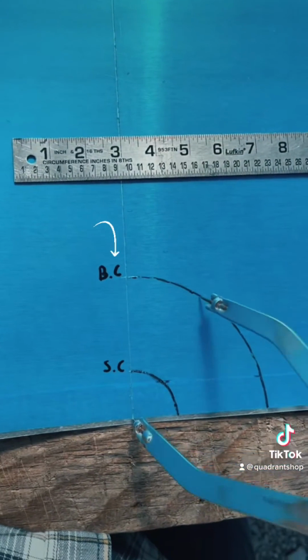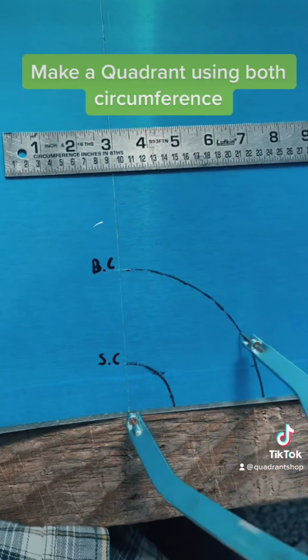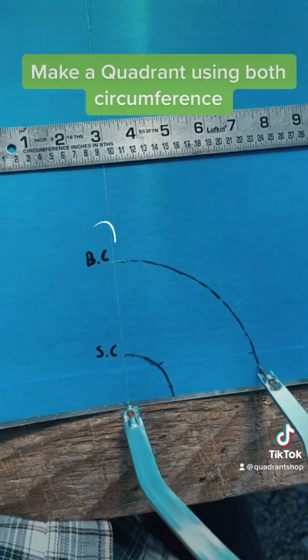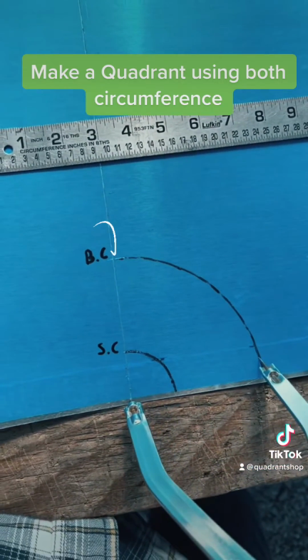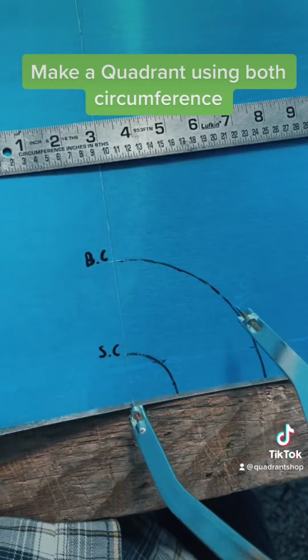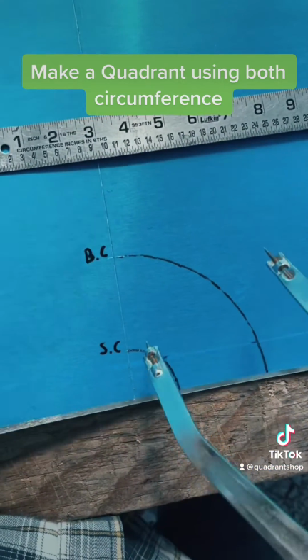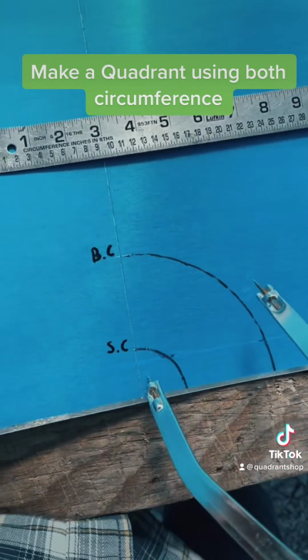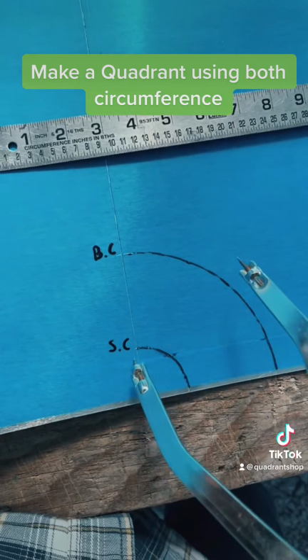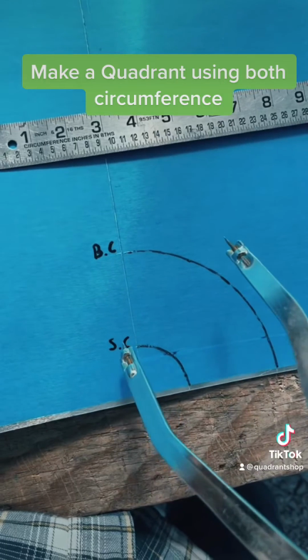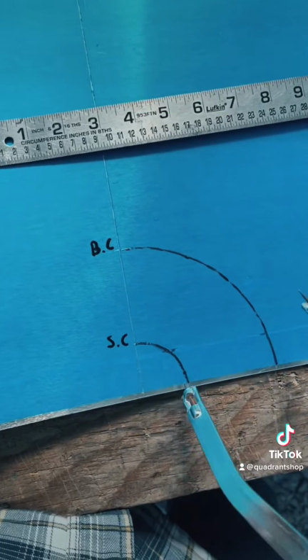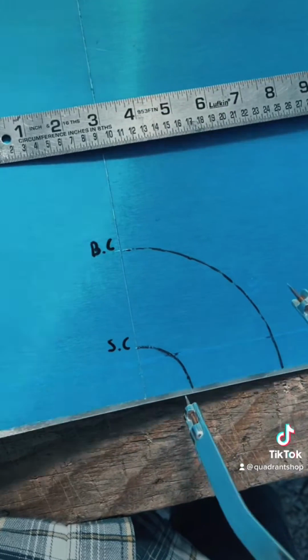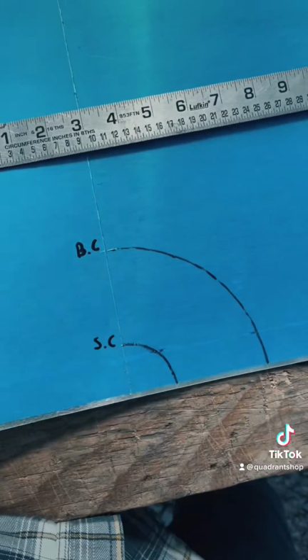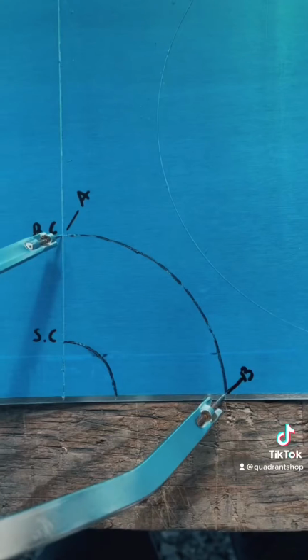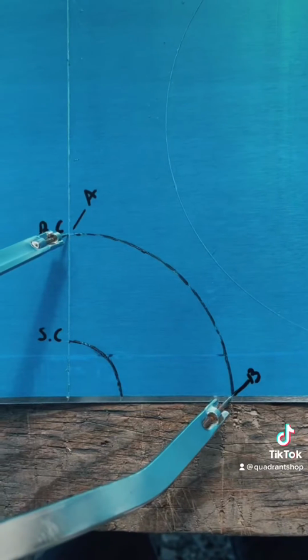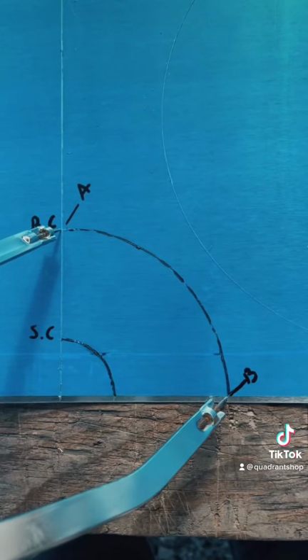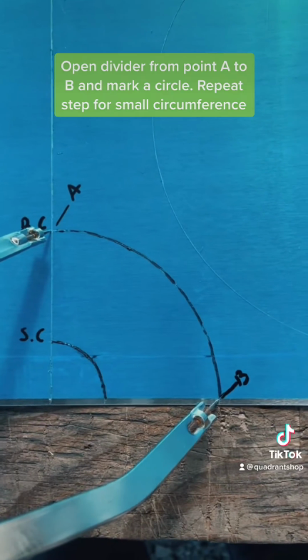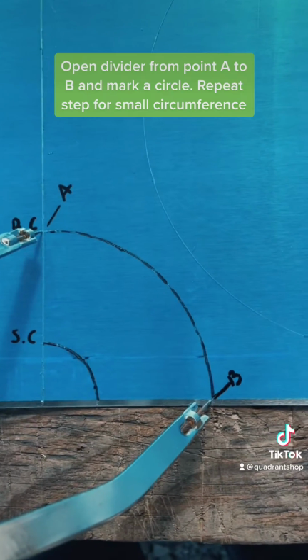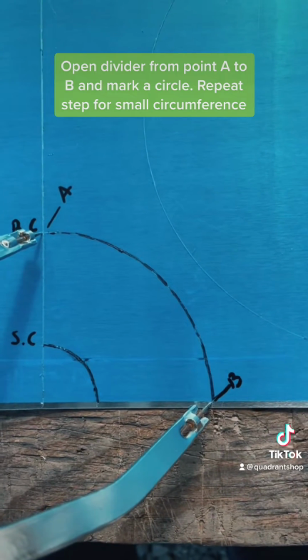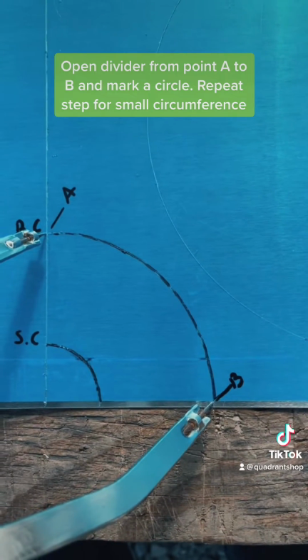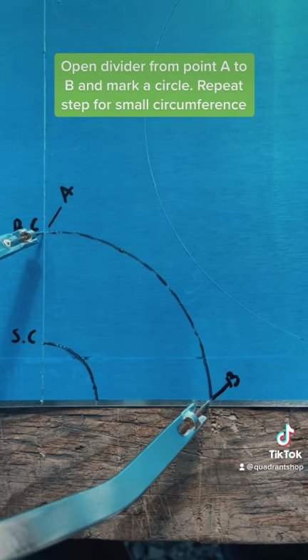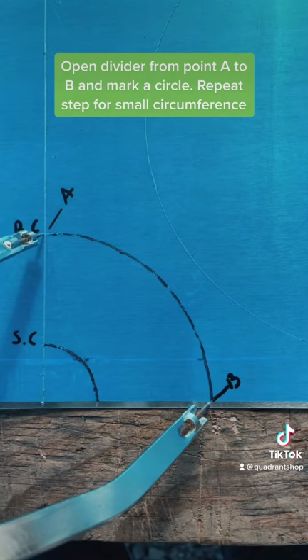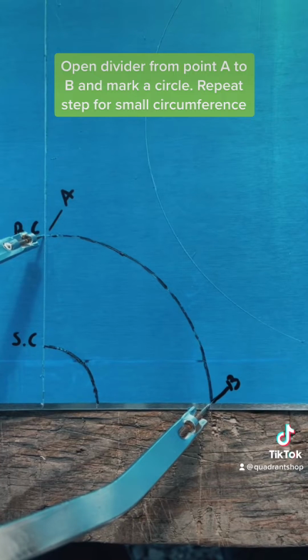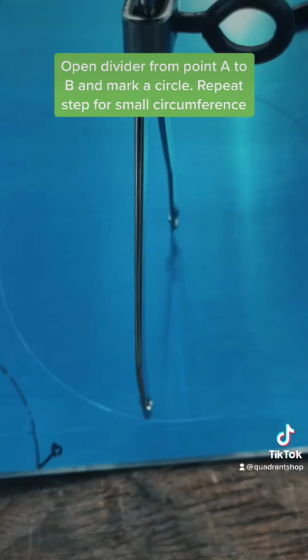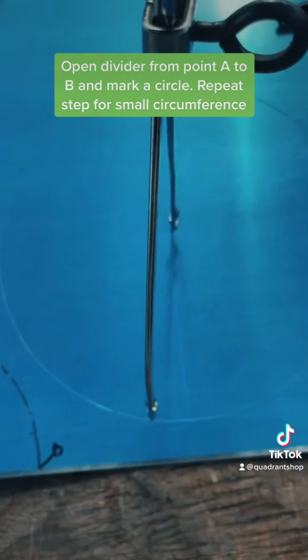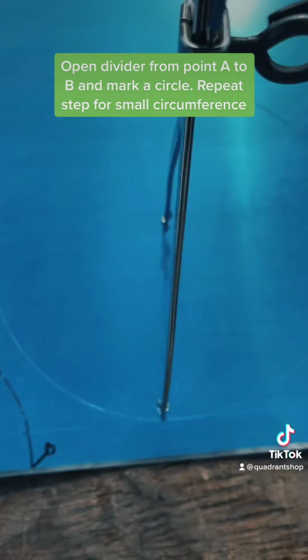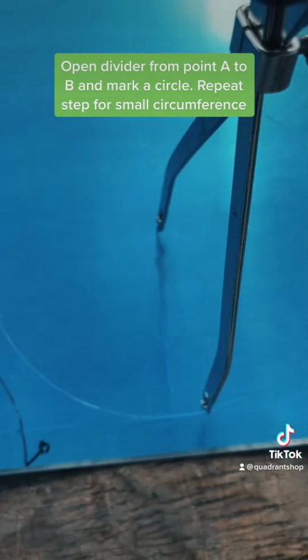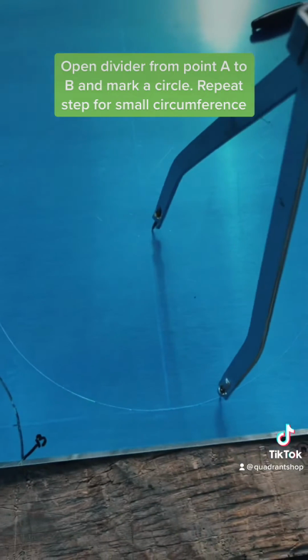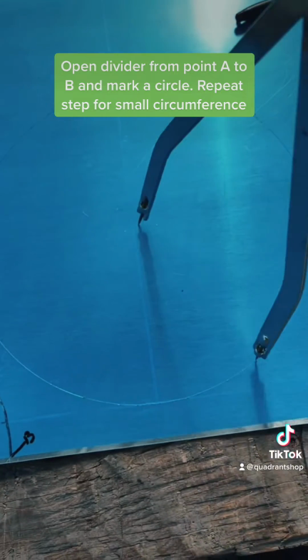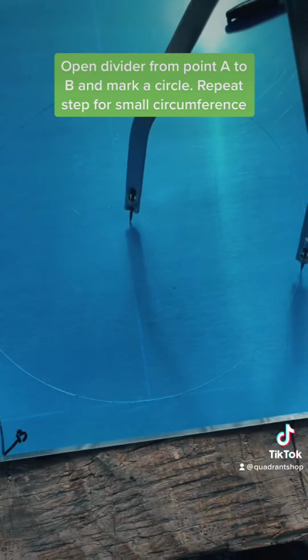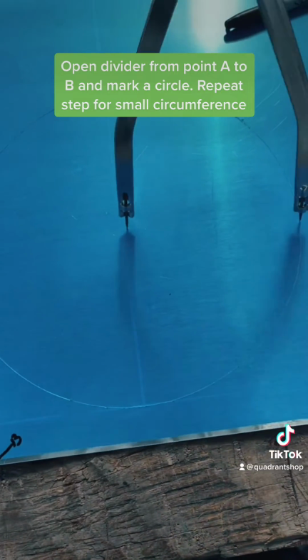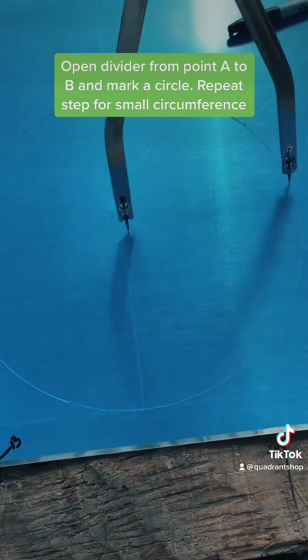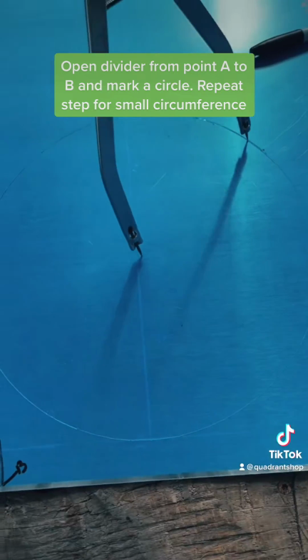Make a quadrant using both circumferences. Open the divider from point A to B and mark a circle. Repeat the step for the small circumference.